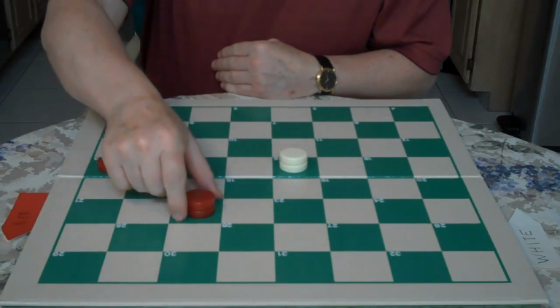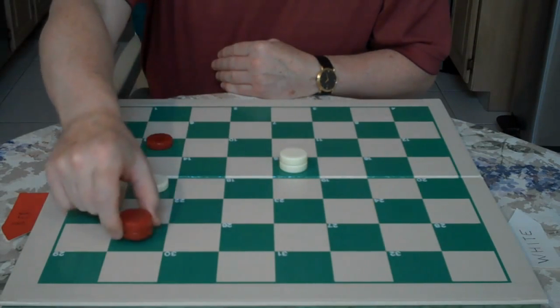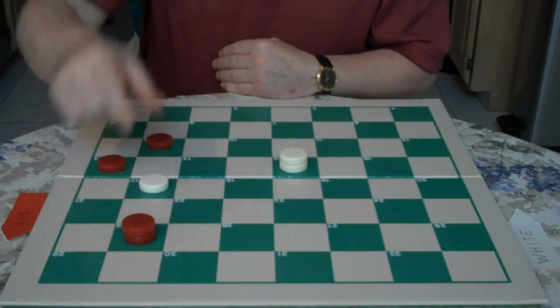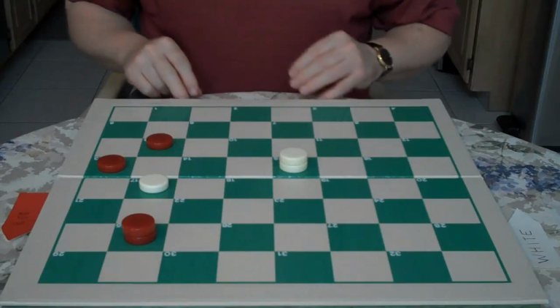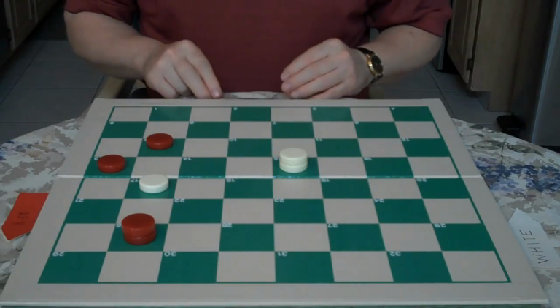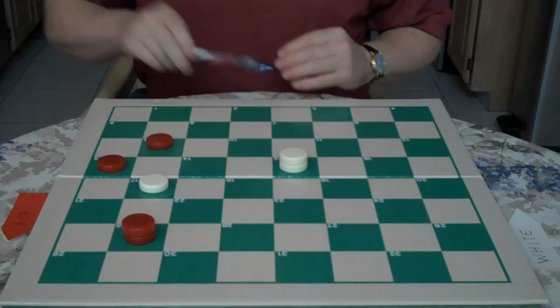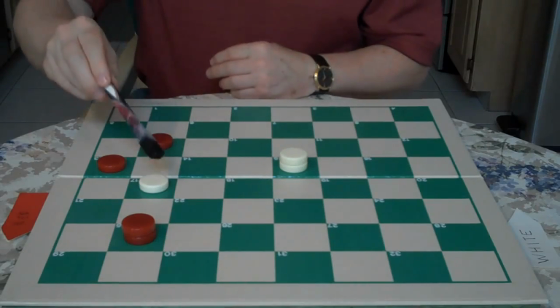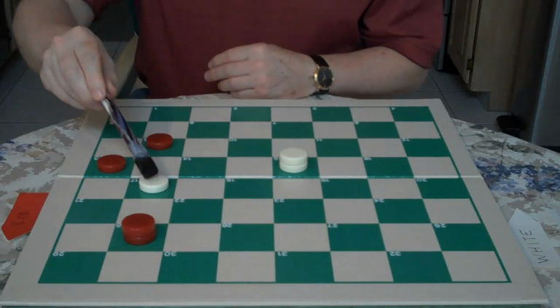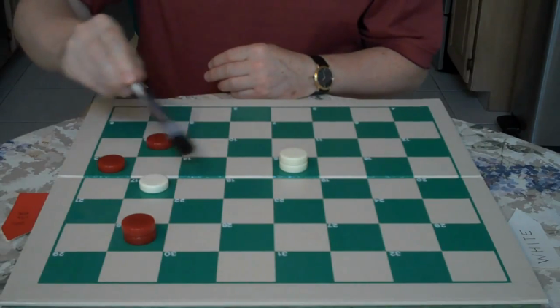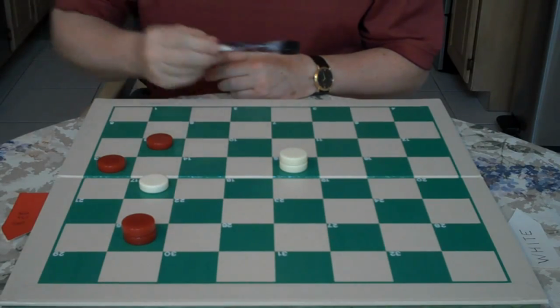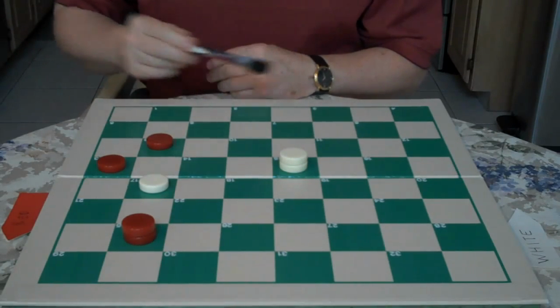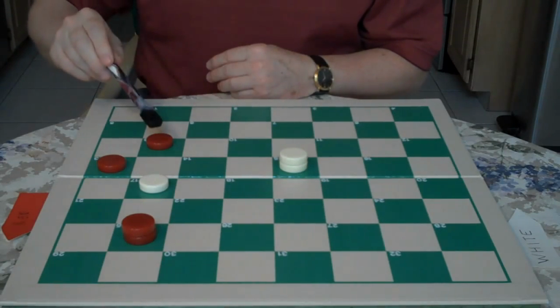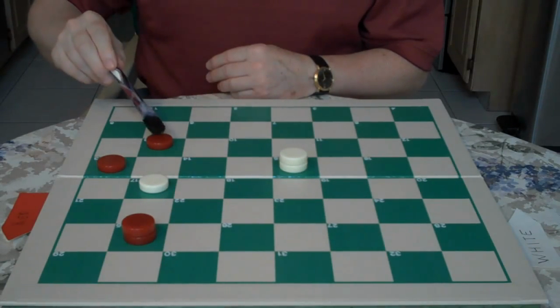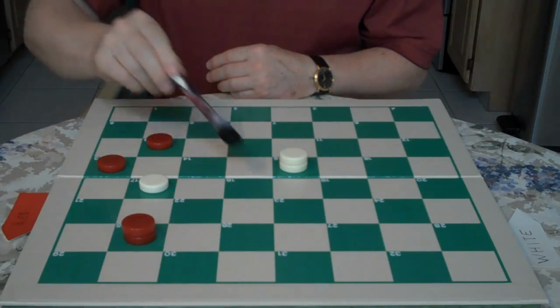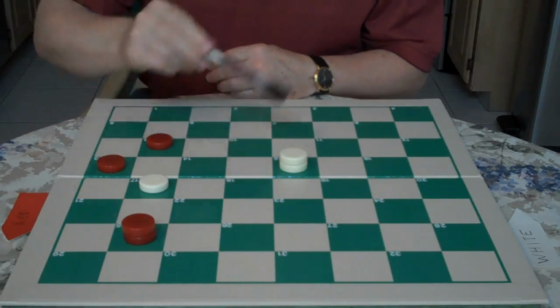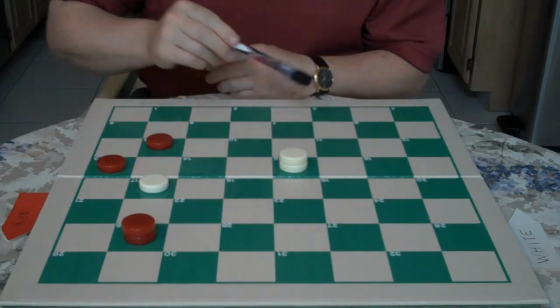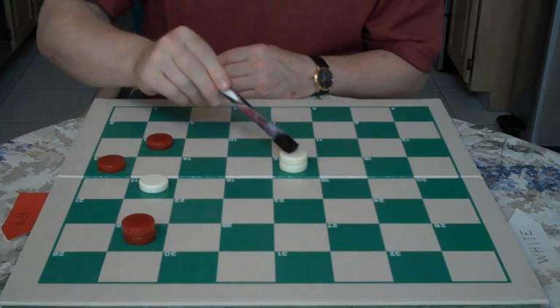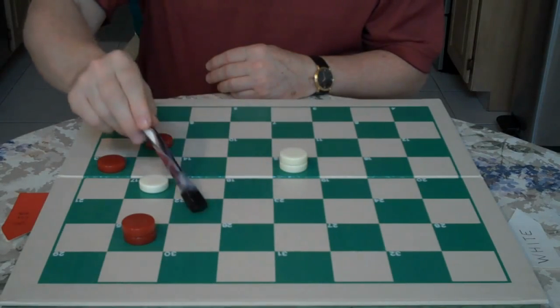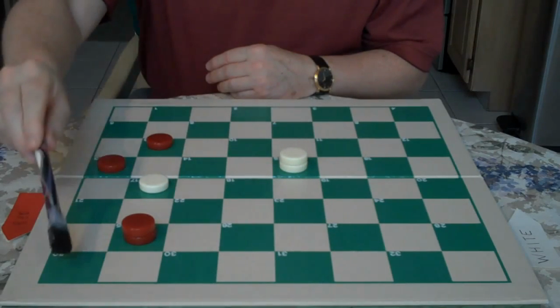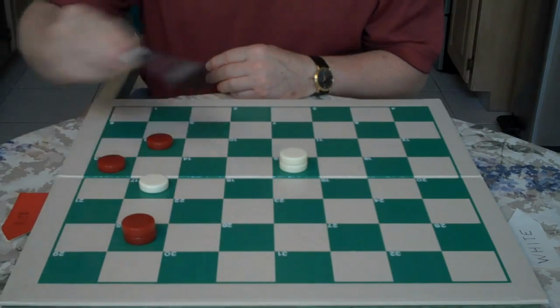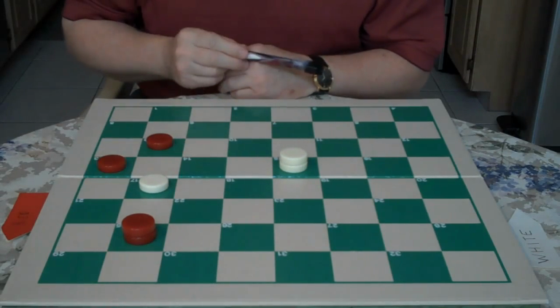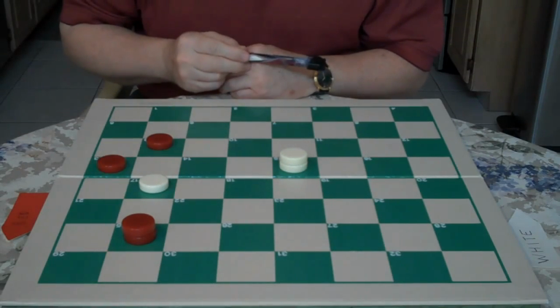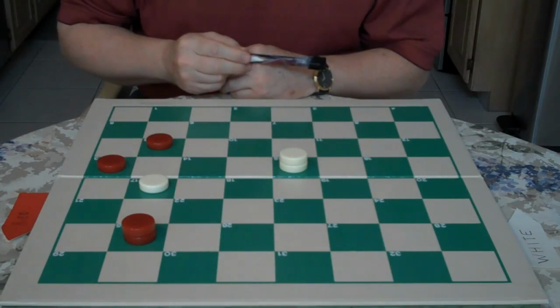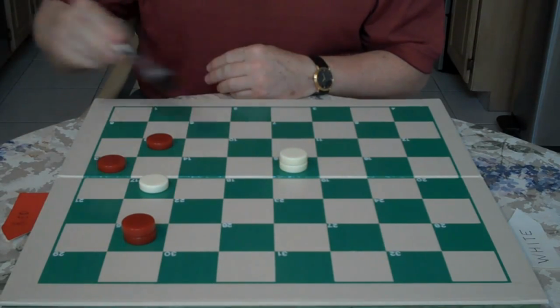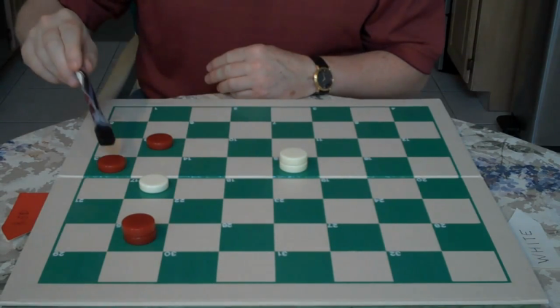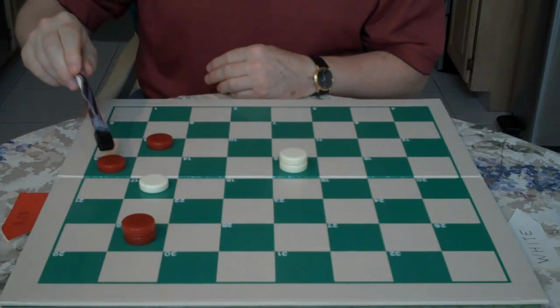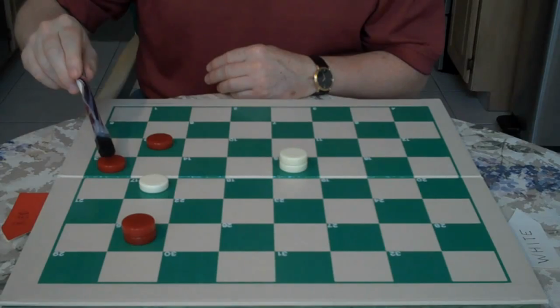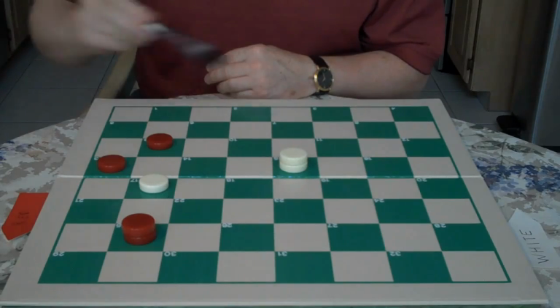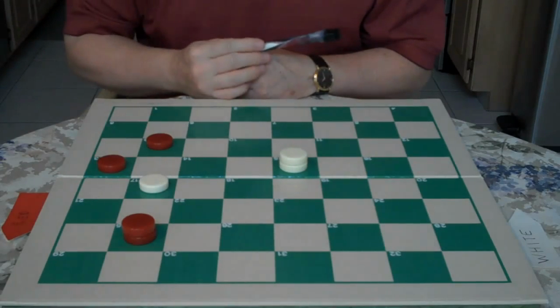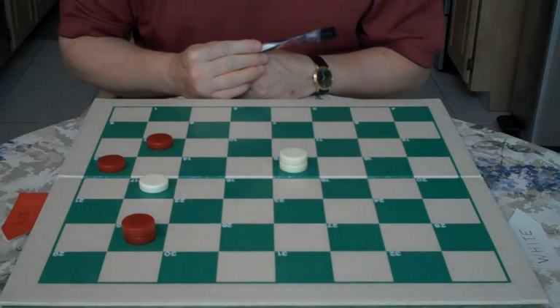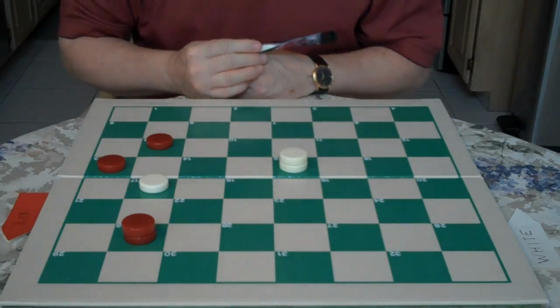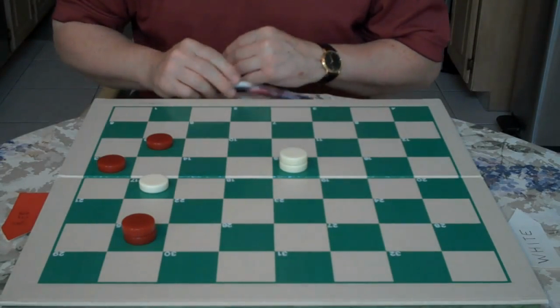If red would go 22 to 25, you would just go 17 to 14. When red jumps 9 to 18, you would jump 15 to 29 for the double, and you have to win with a move on 13. He would be trapped.